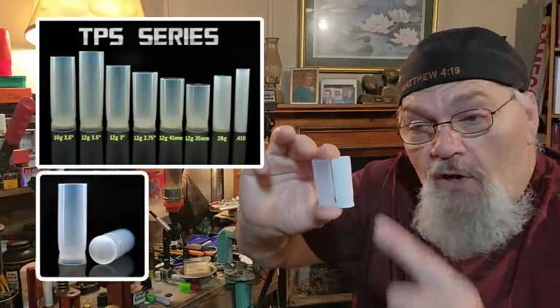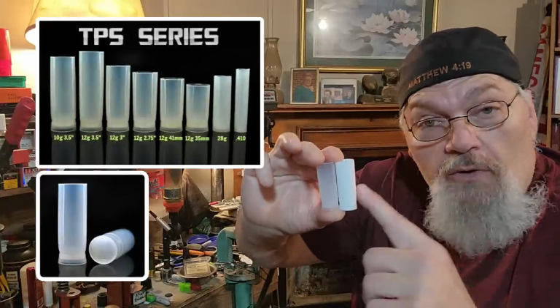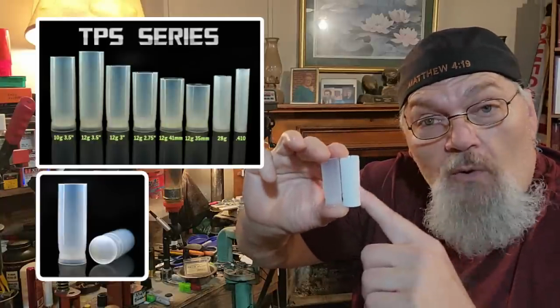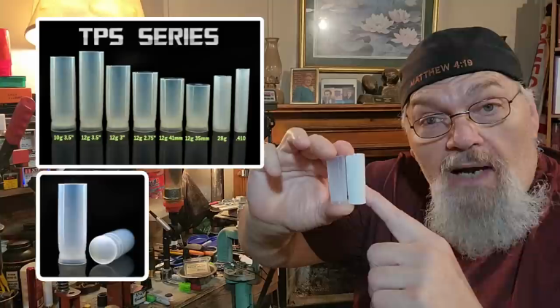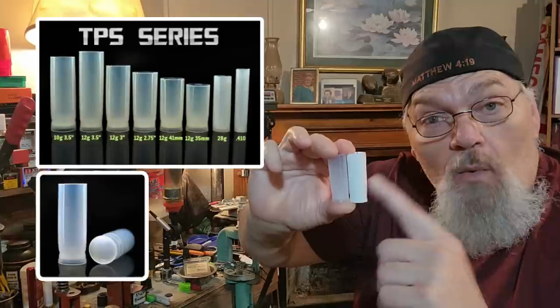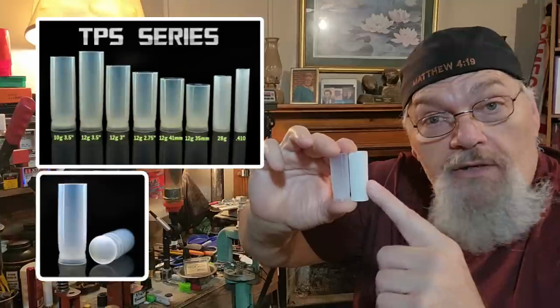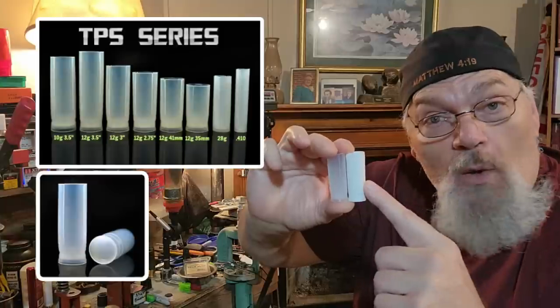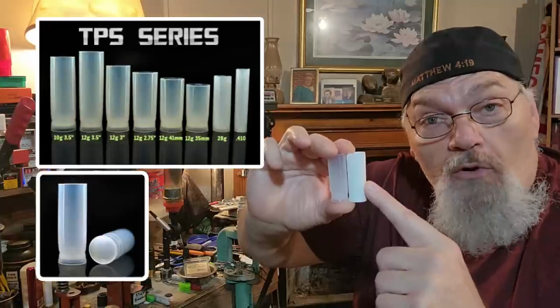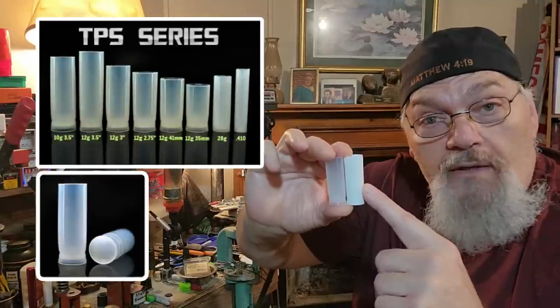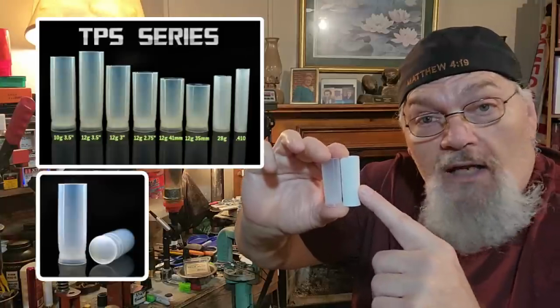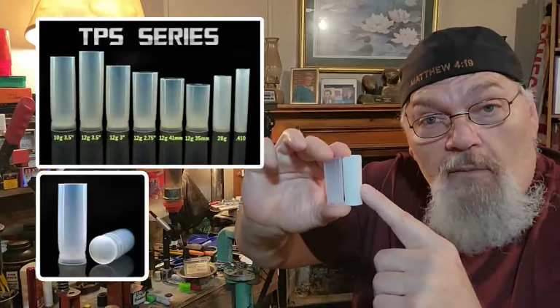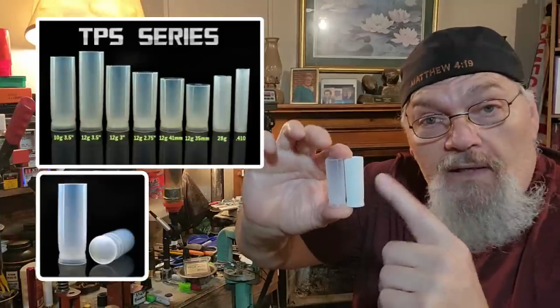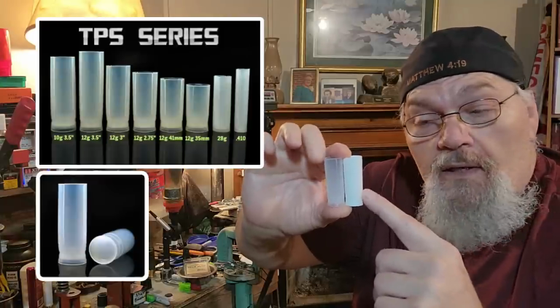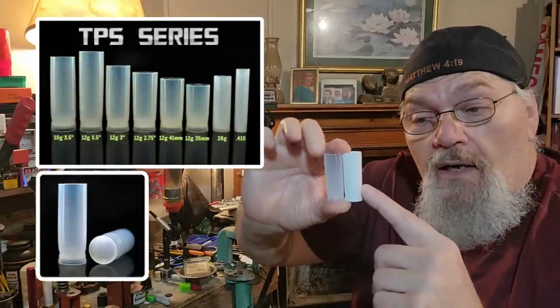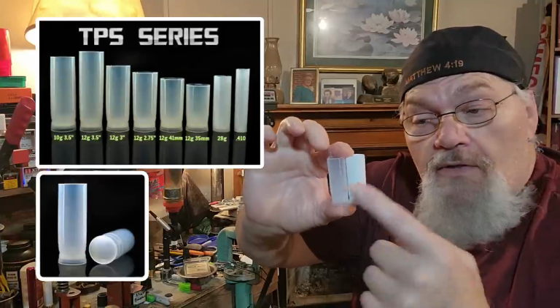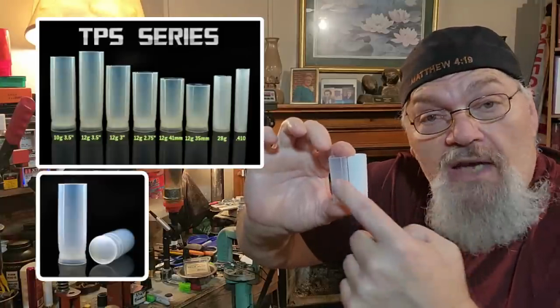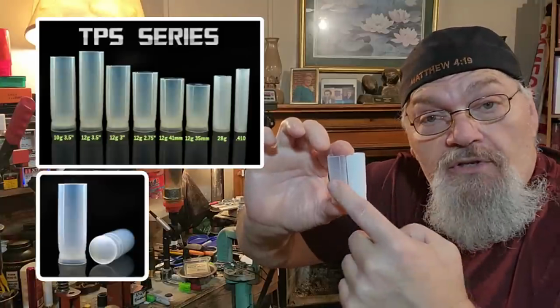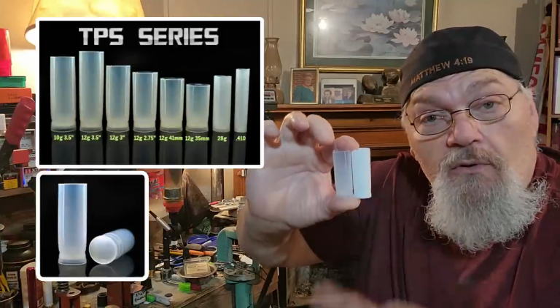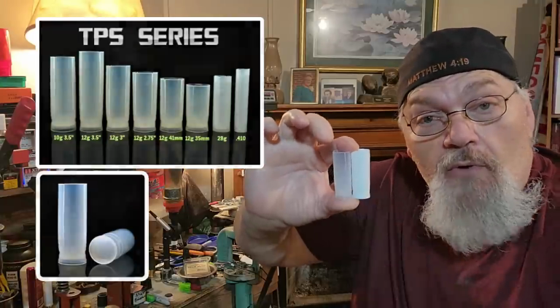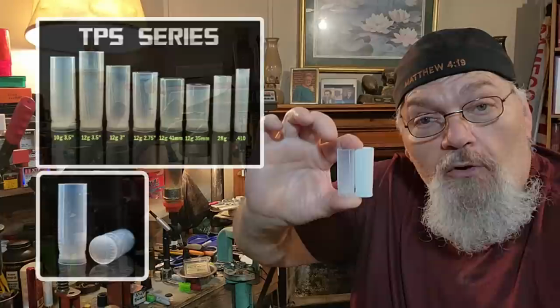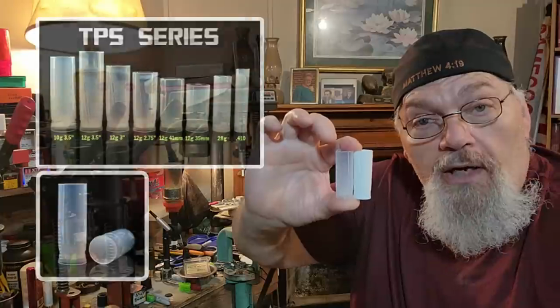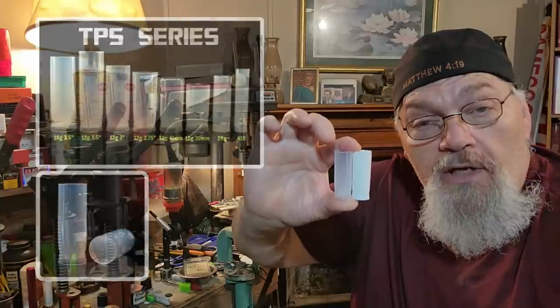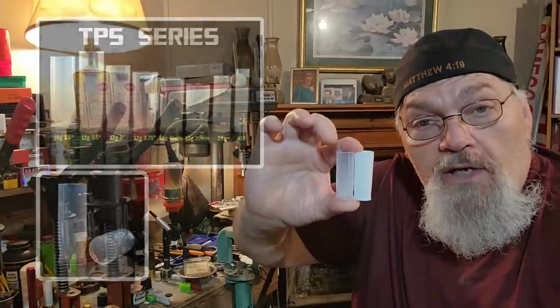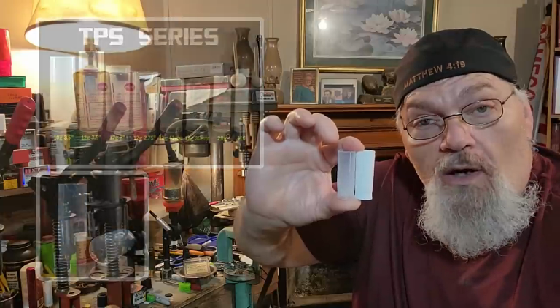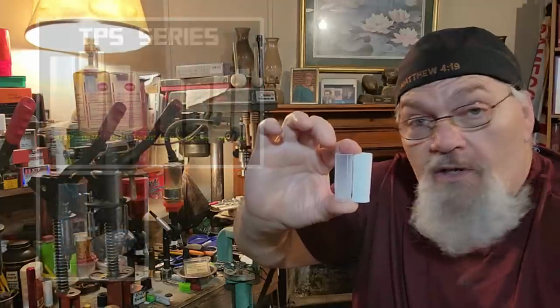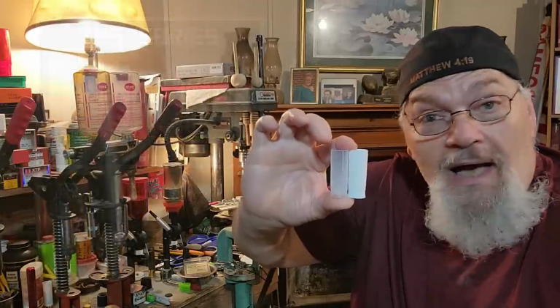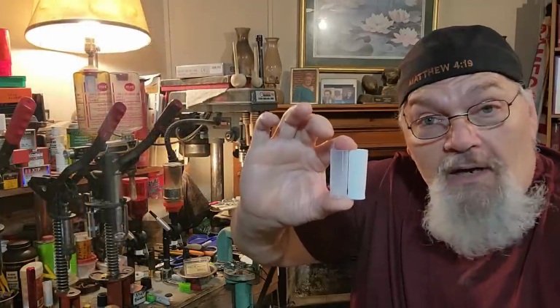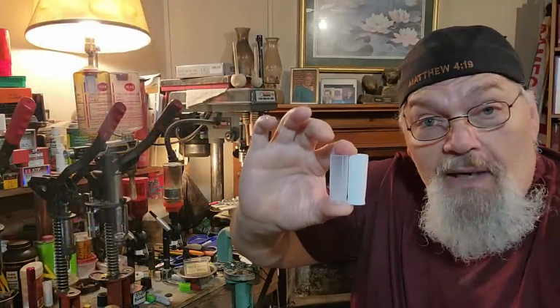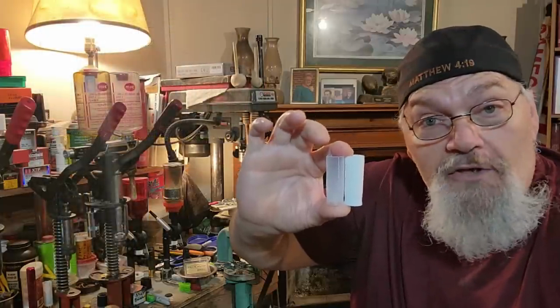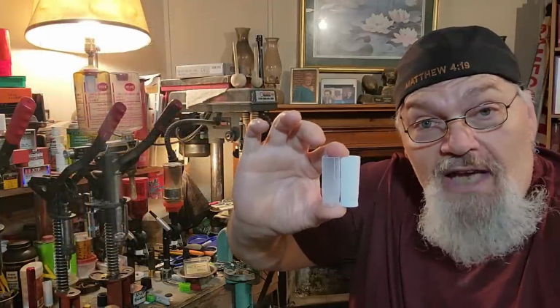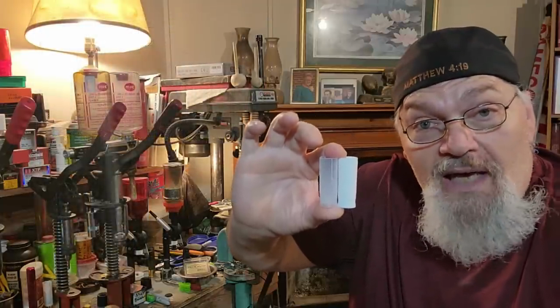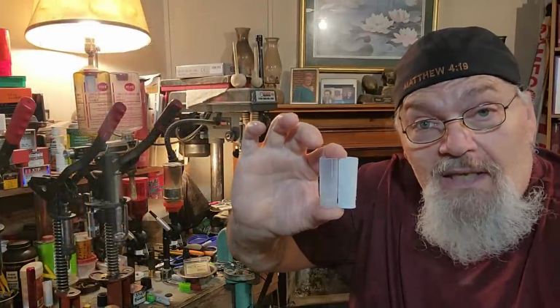If you all still got the White Lightning wads, they work great. I love them — same as the regular gray TPS wides. I love them. They're the same thing.